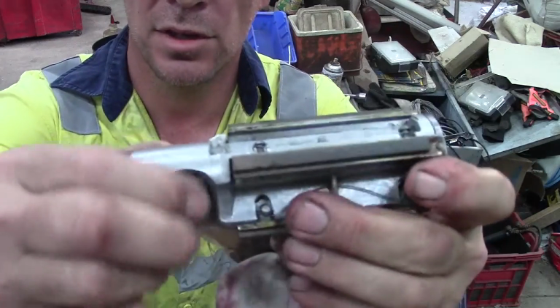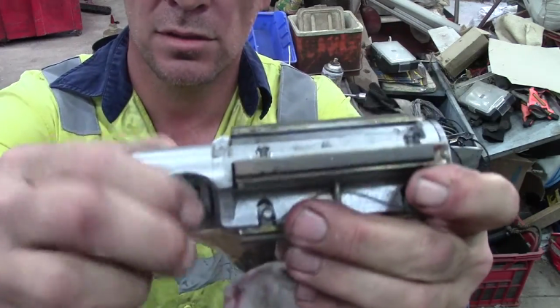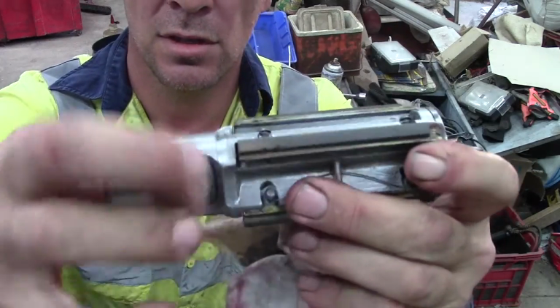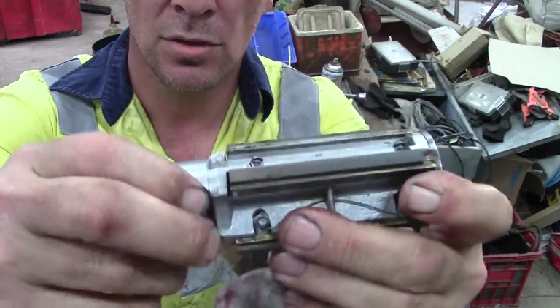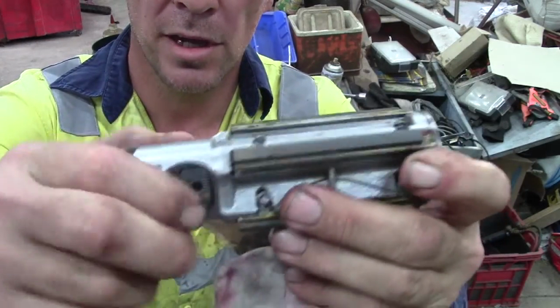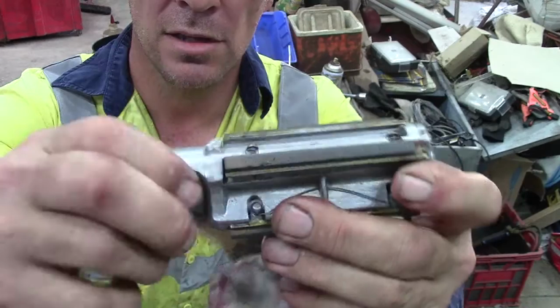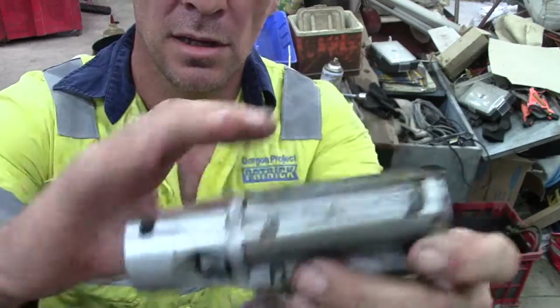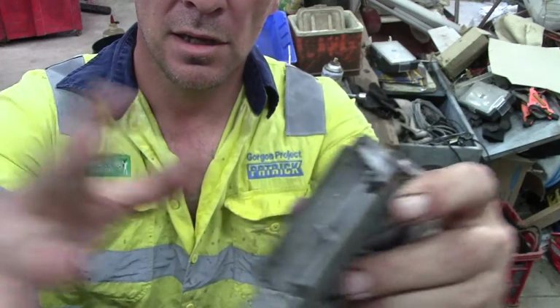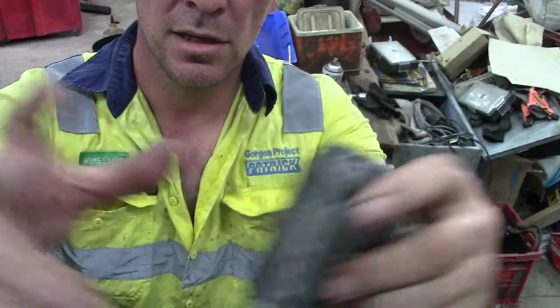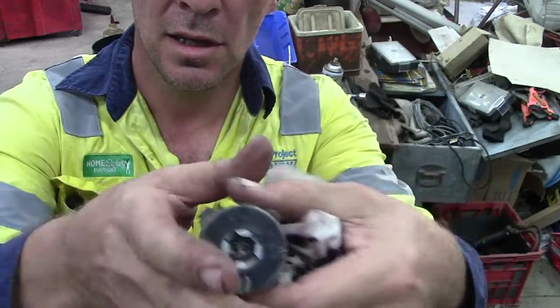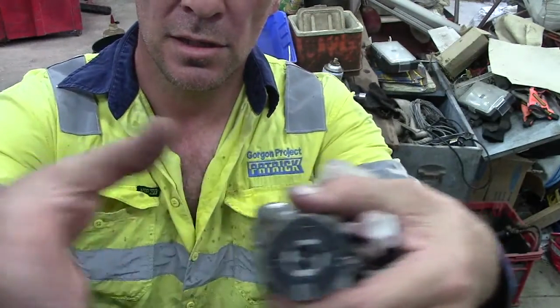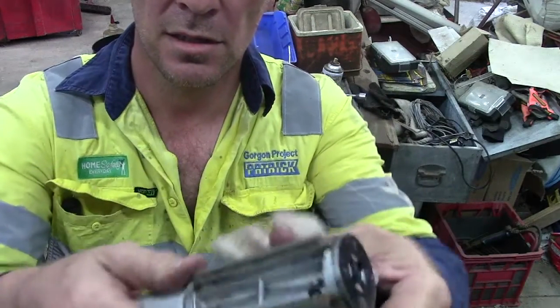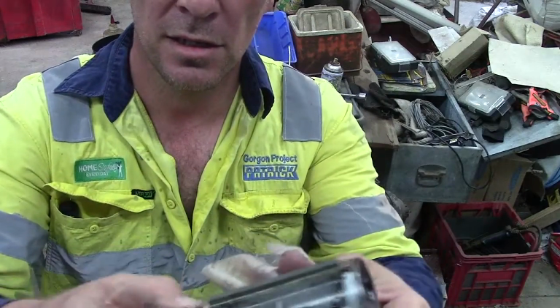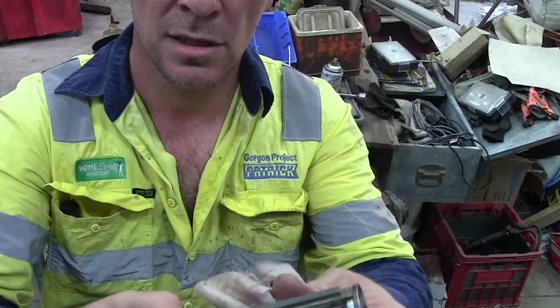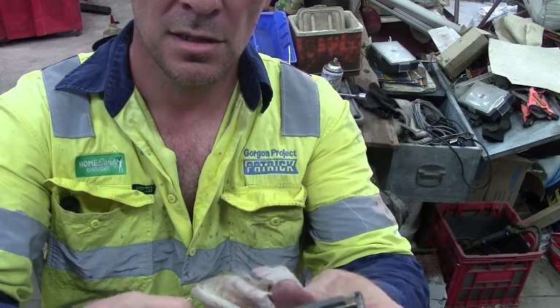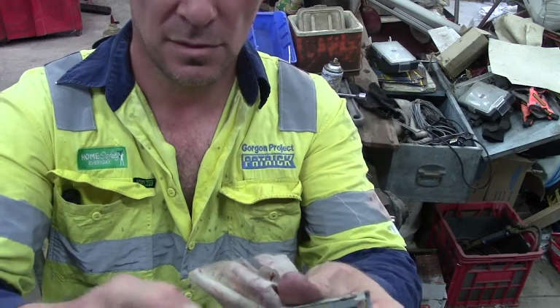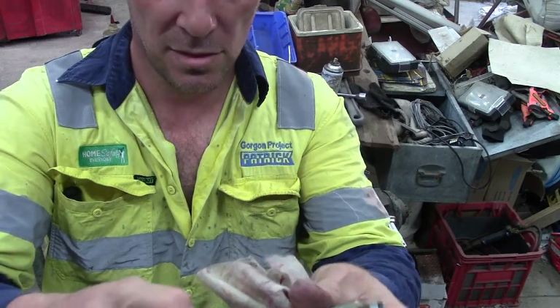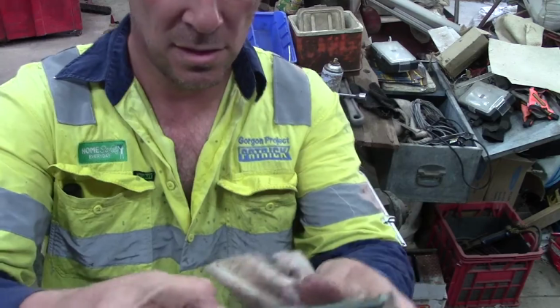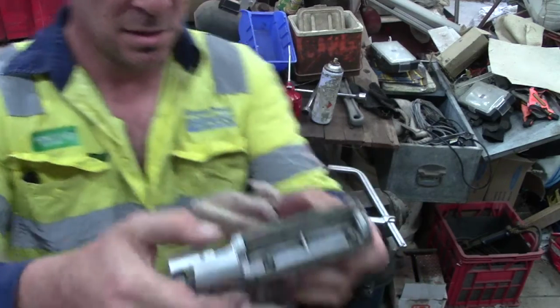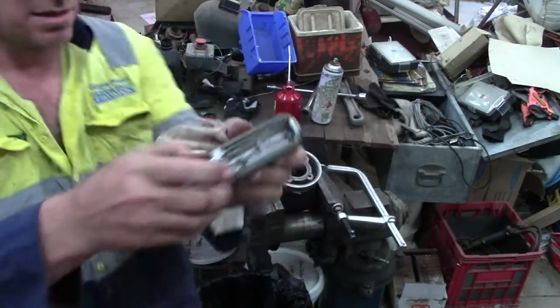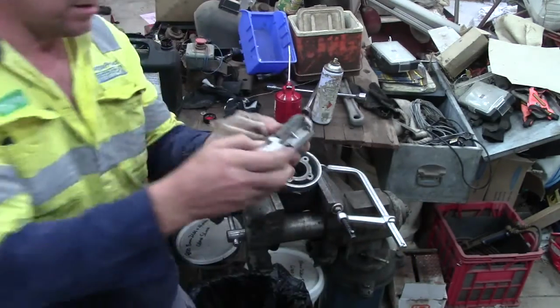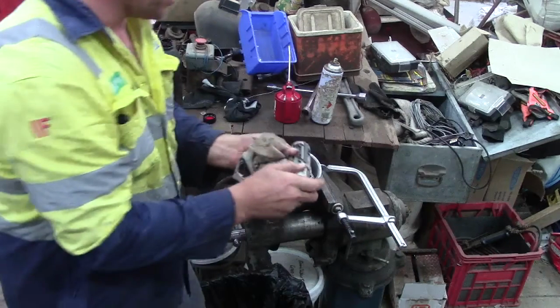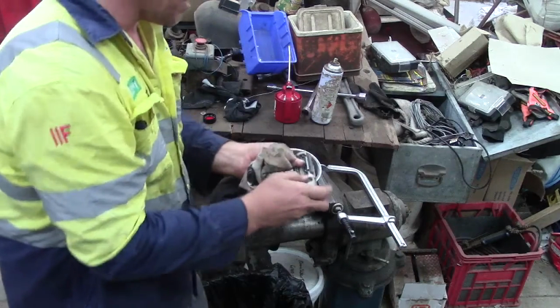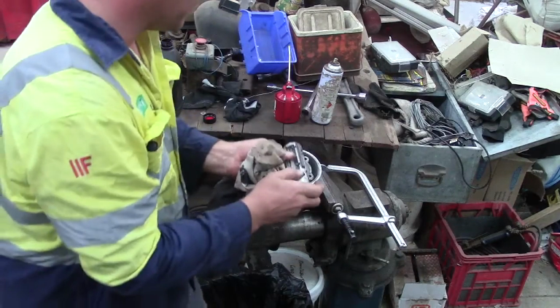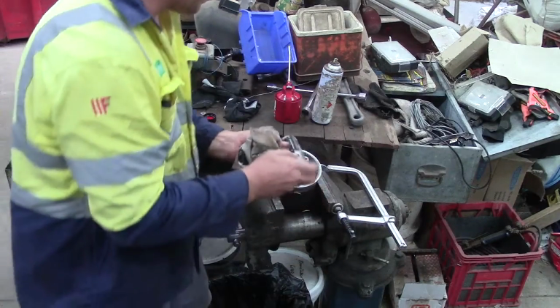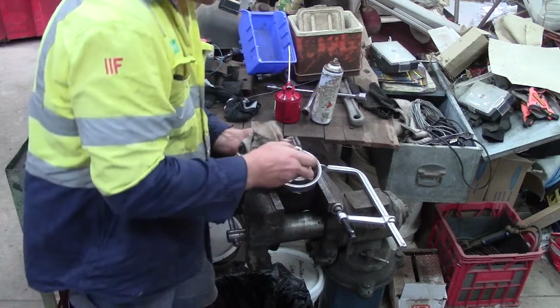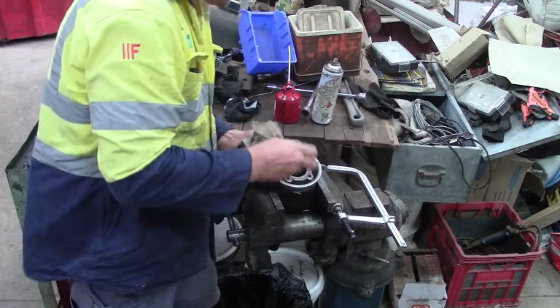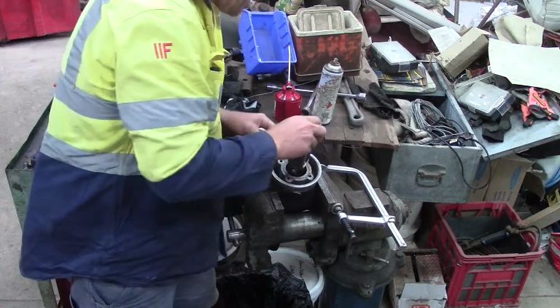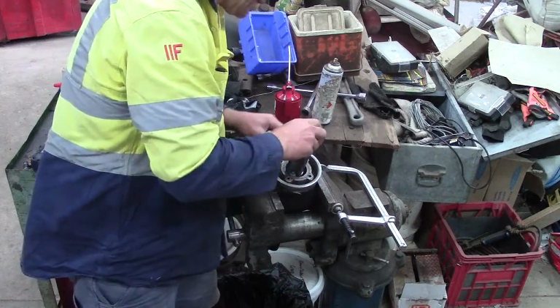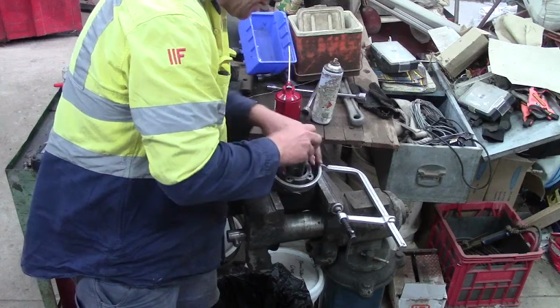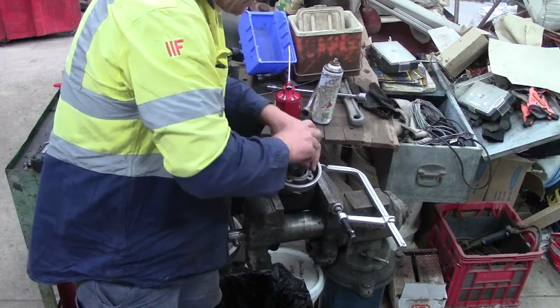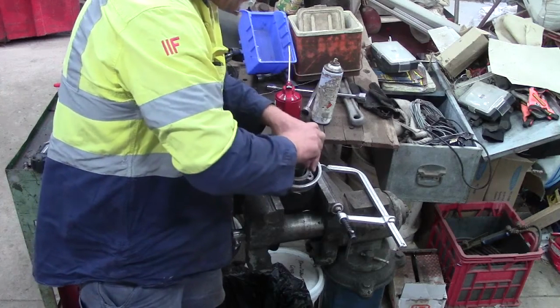If I turn this little knob there, it goes in and out. So if I turn it the right way, I'm just going to check it for size - a little bit small.